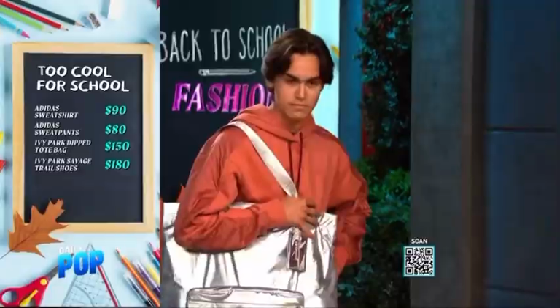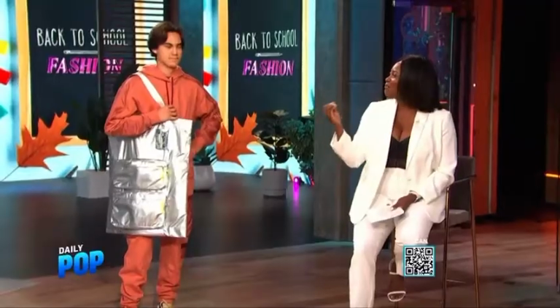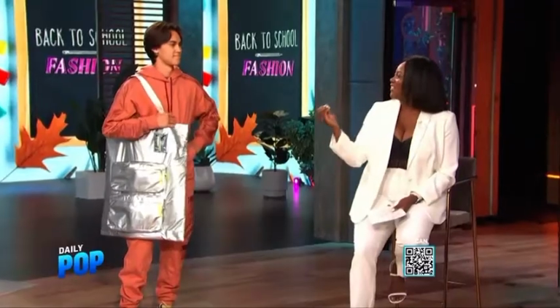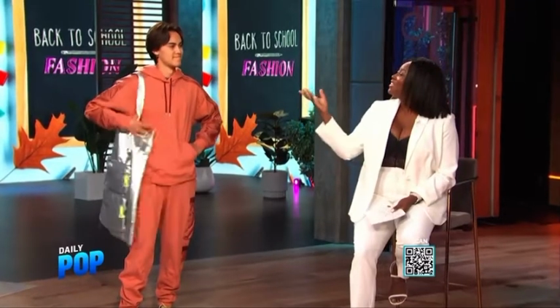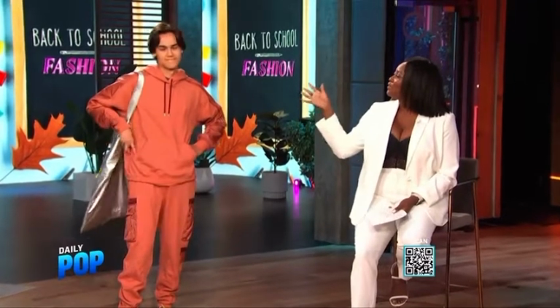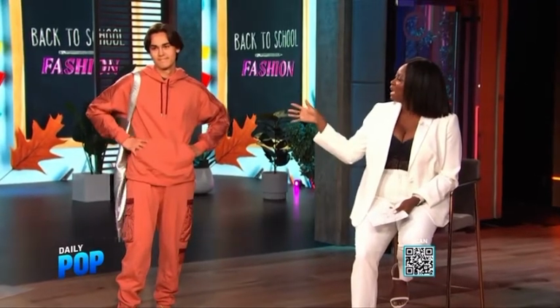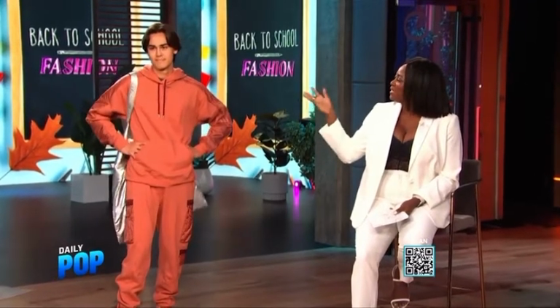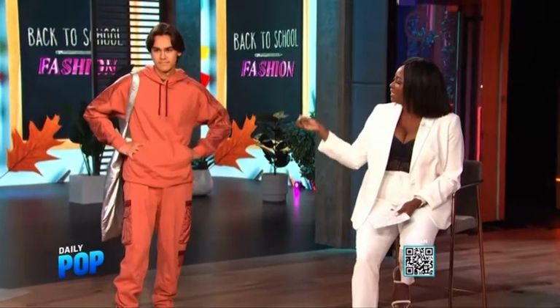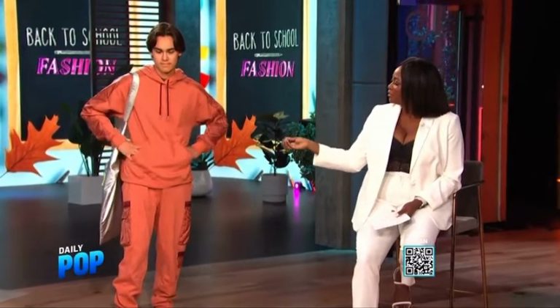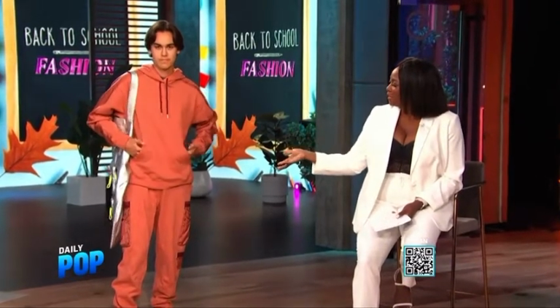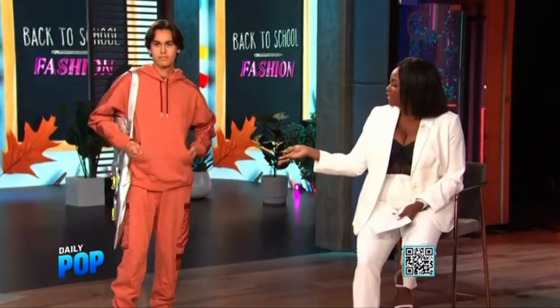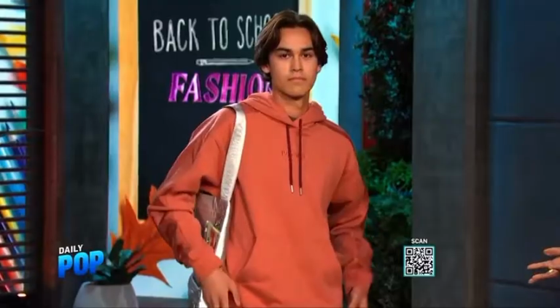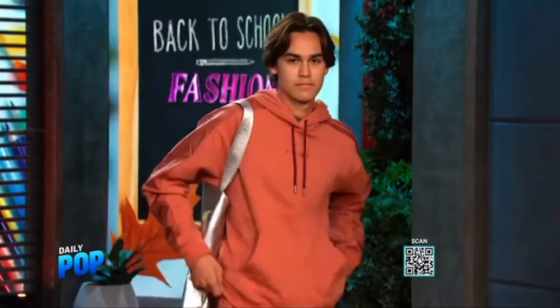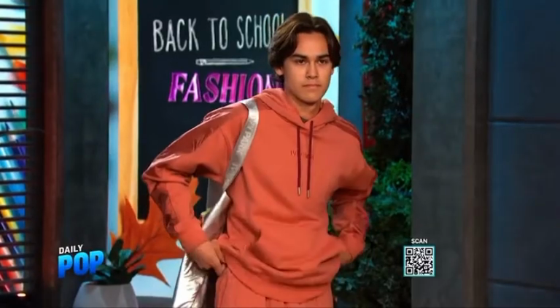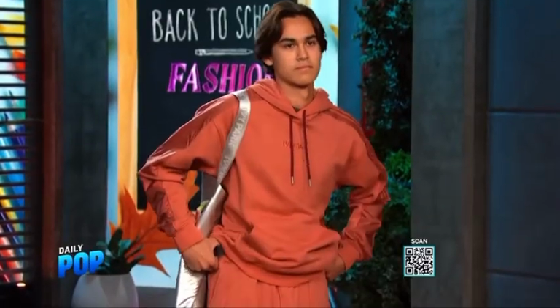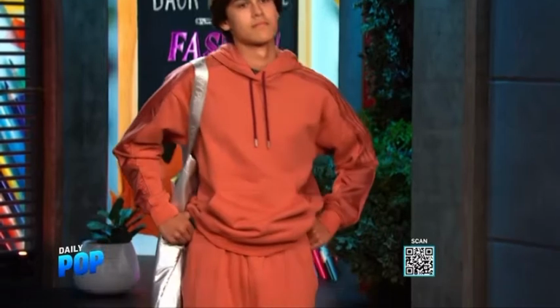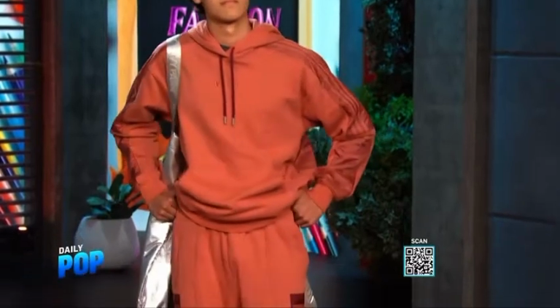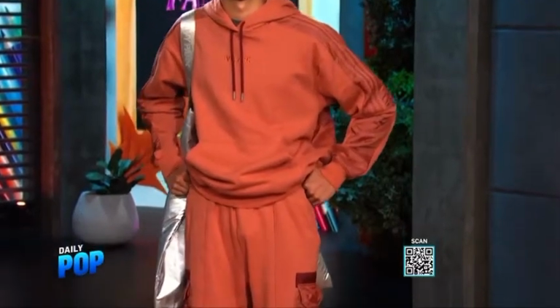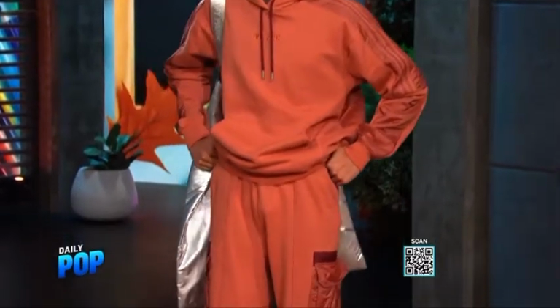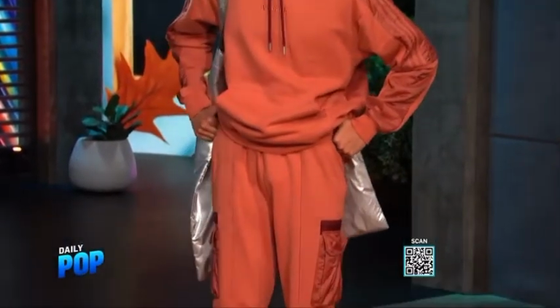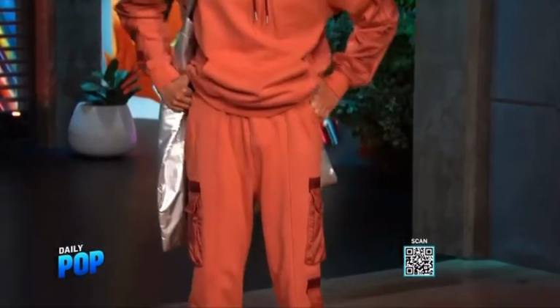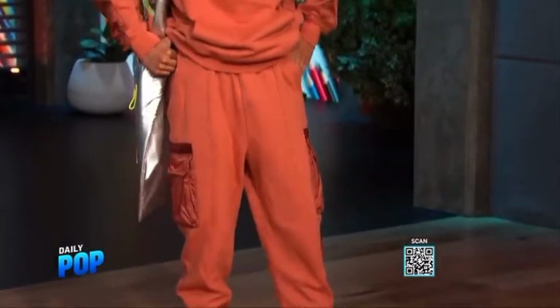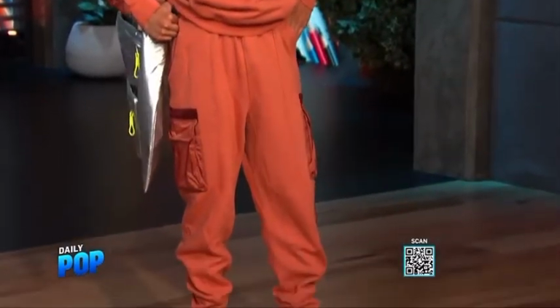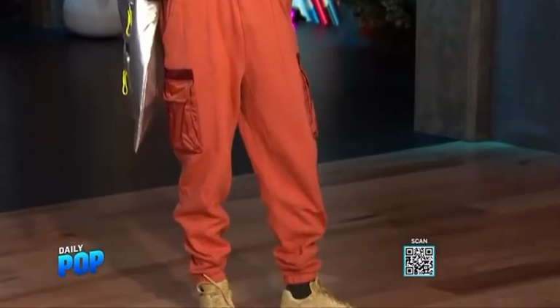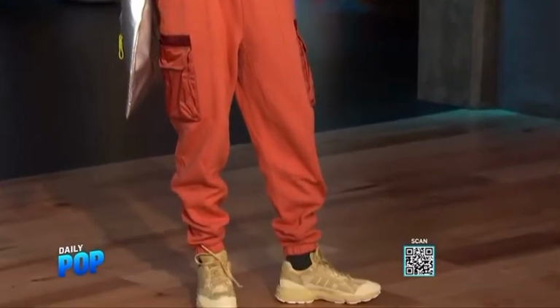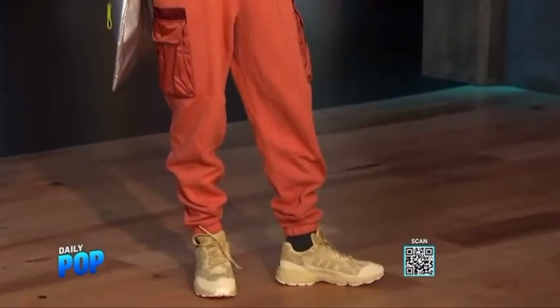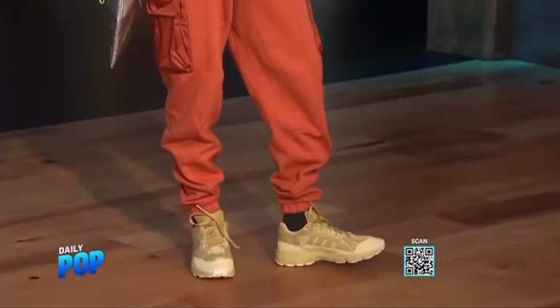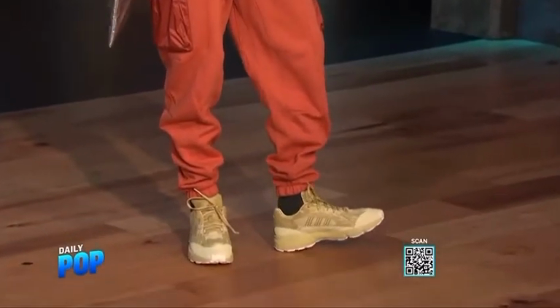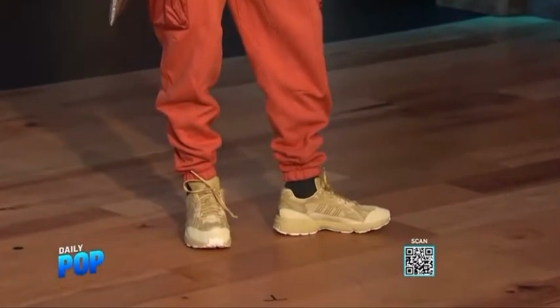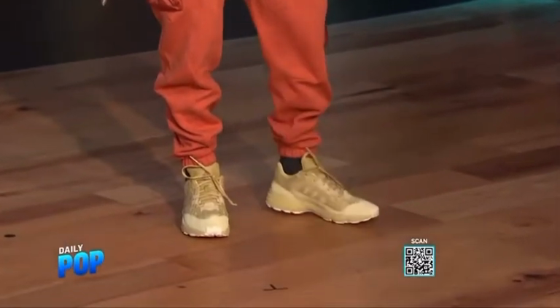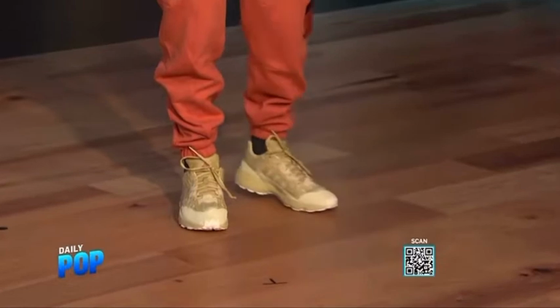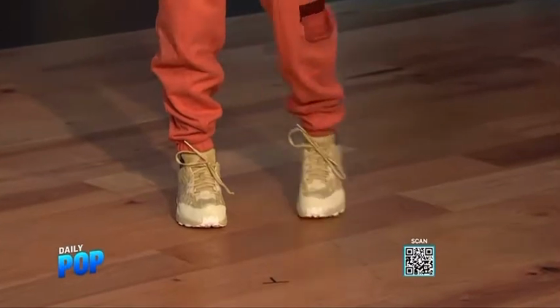That's where it's at. The top is $90, the sweatpants are $80. But what I'm really loving are the shoes — the Savage Trail sneakers. They're $180, they're super cool, they're adorable.